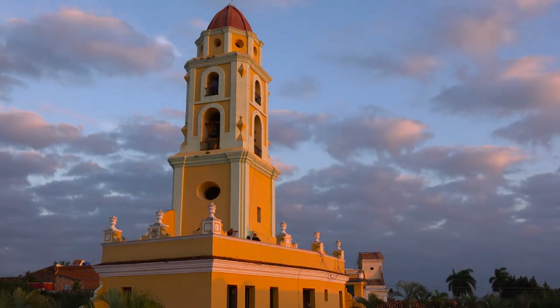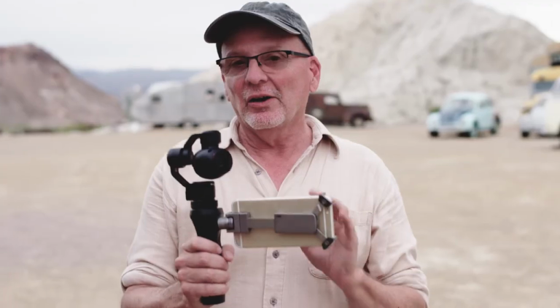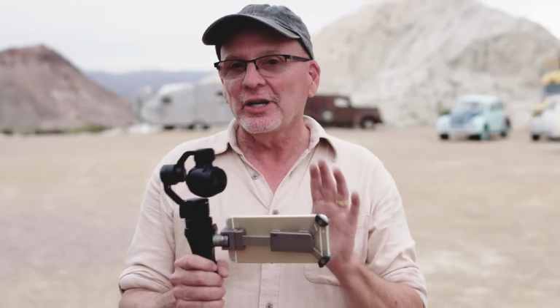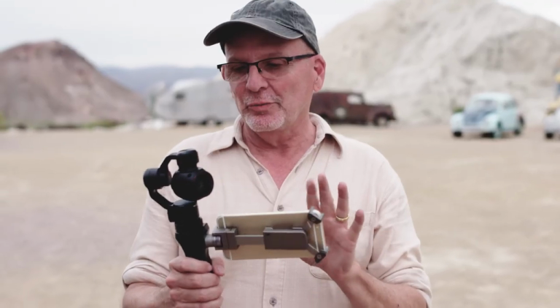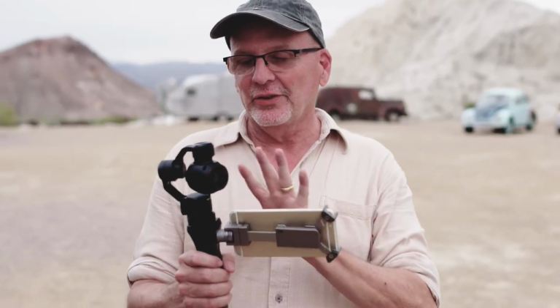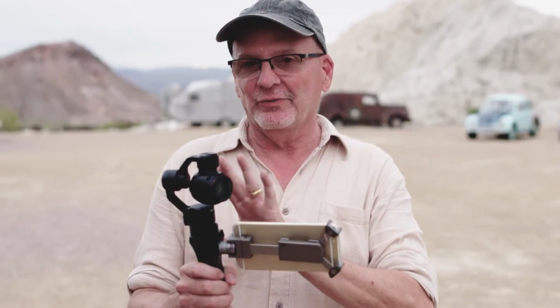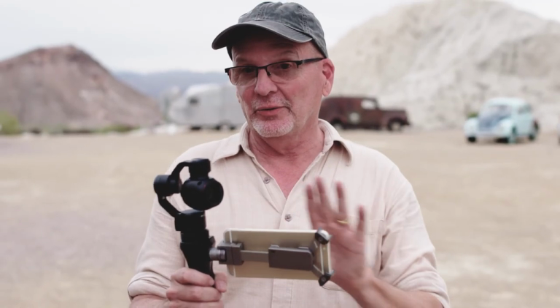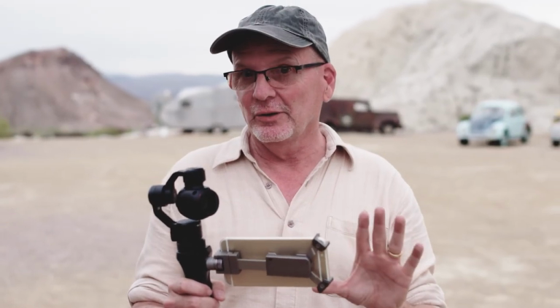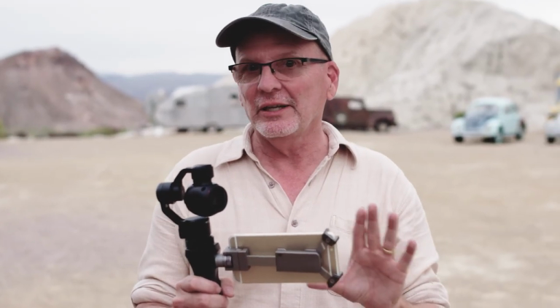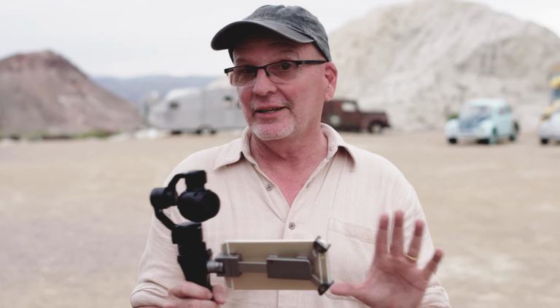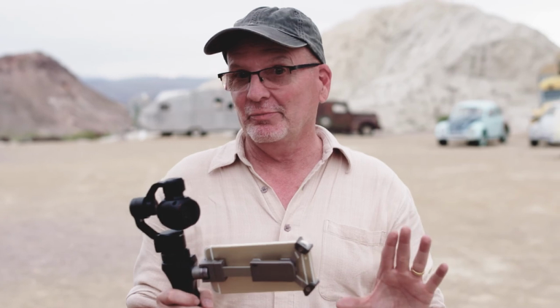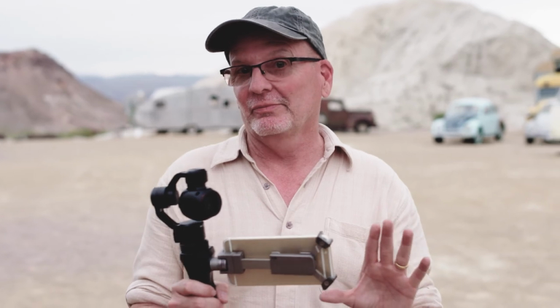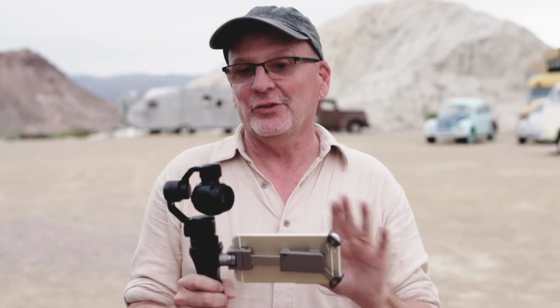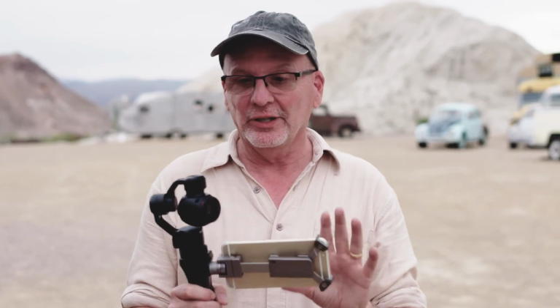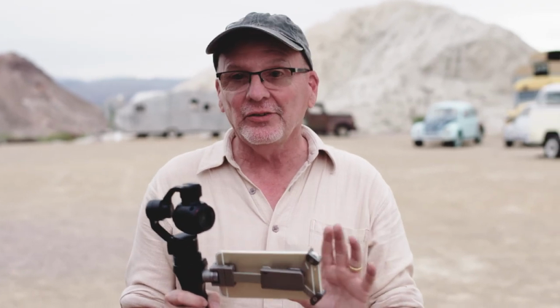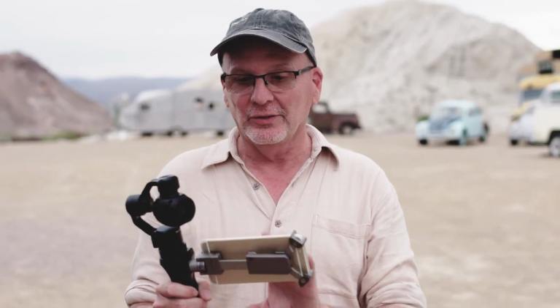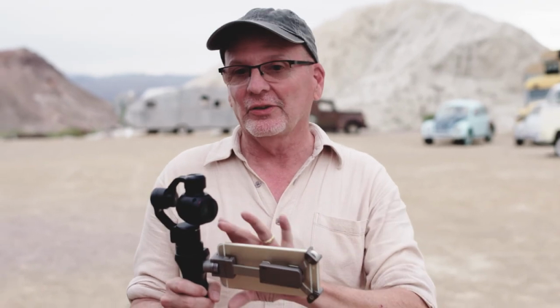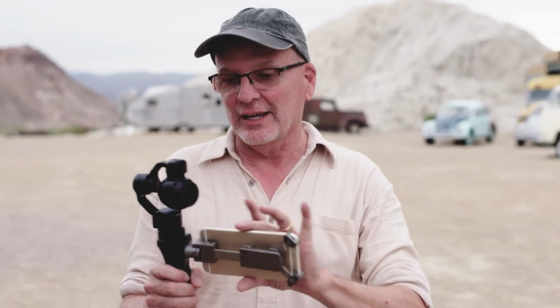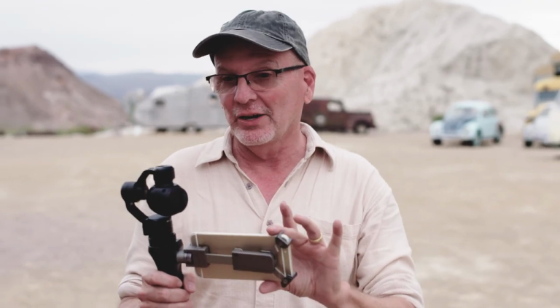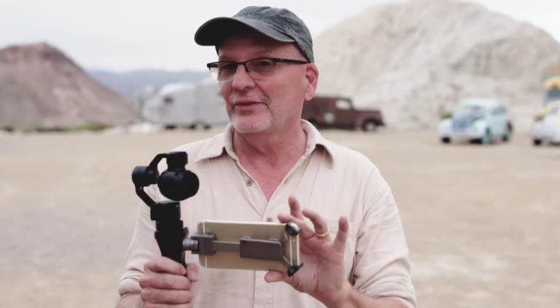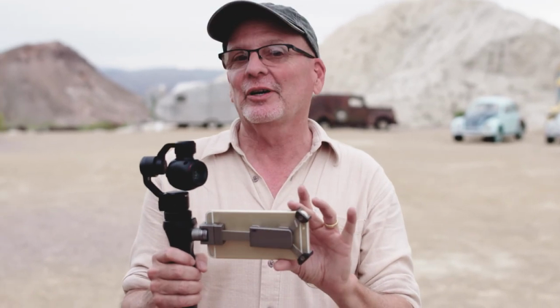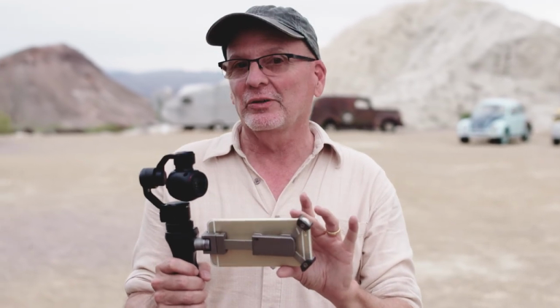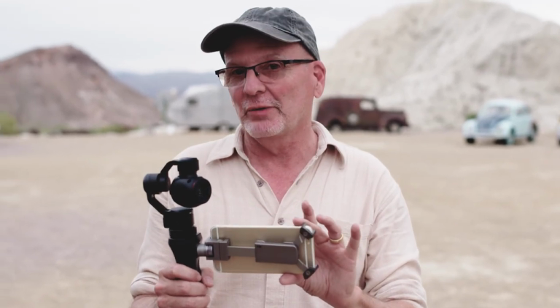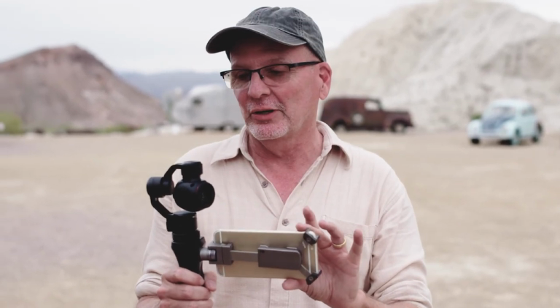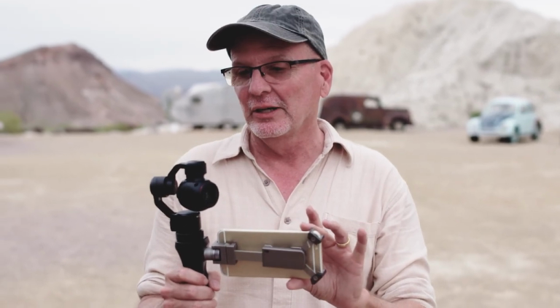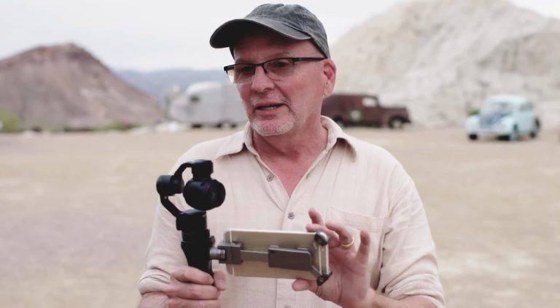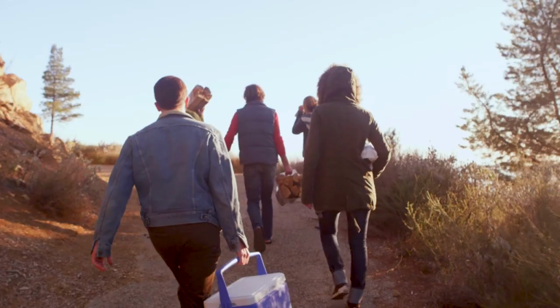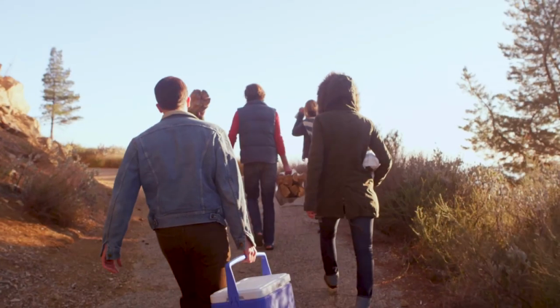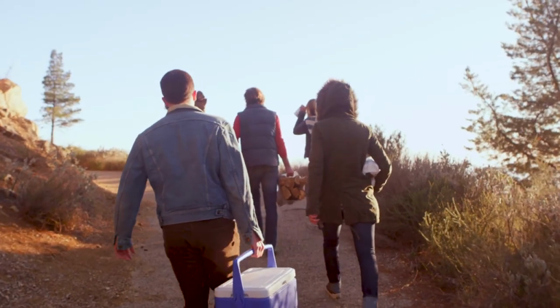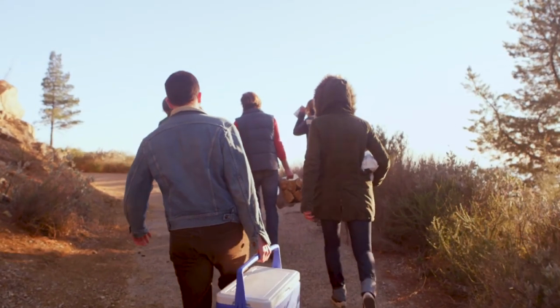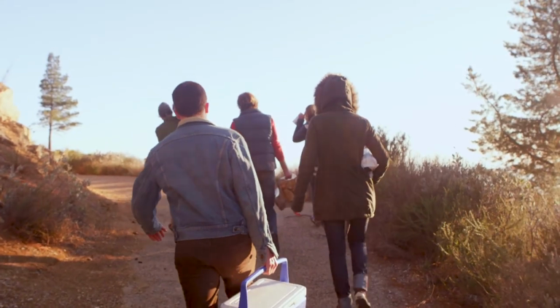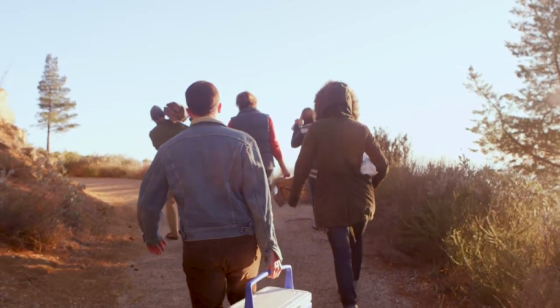I also take with me this very low-key glidecam. It's really easy to use. I can monitor everything I'm shooting on my phone. It's almost as good as having a dolly track.